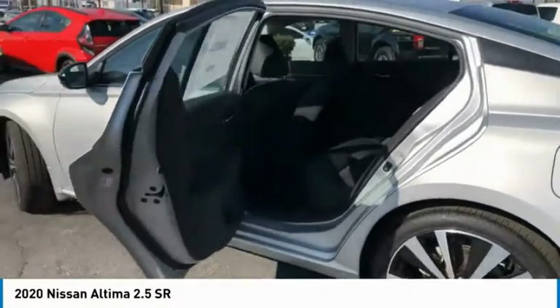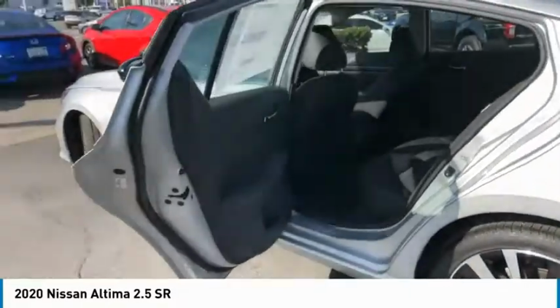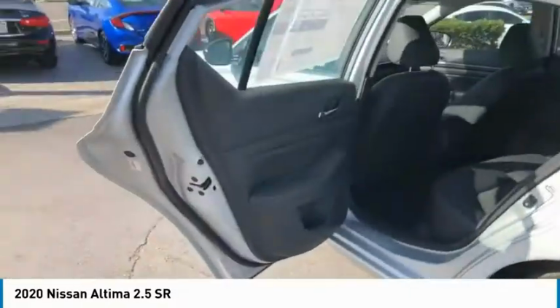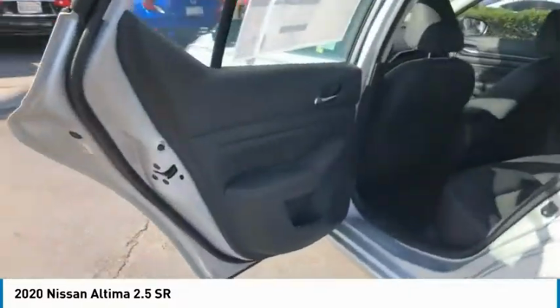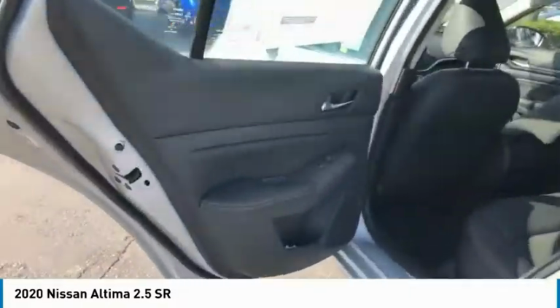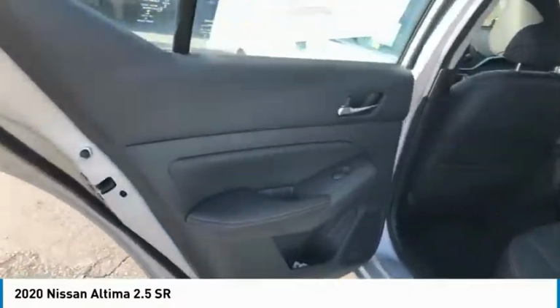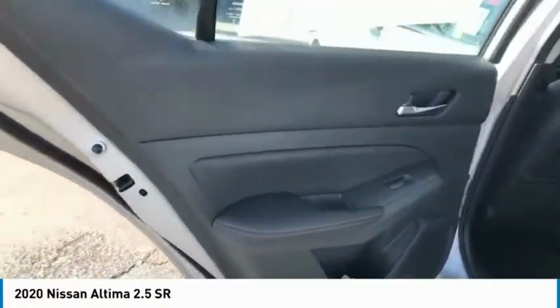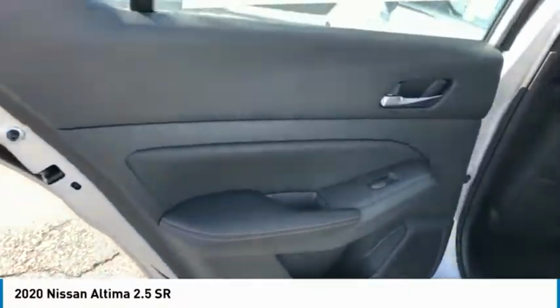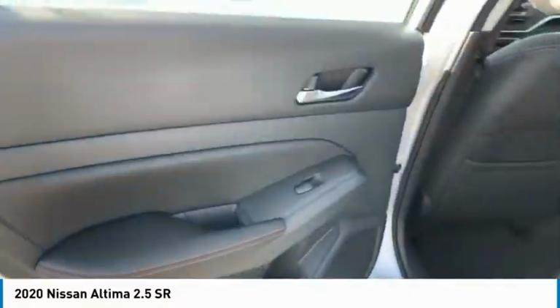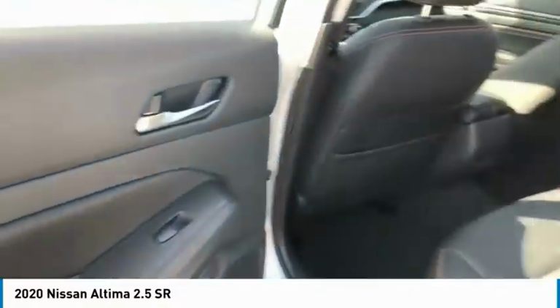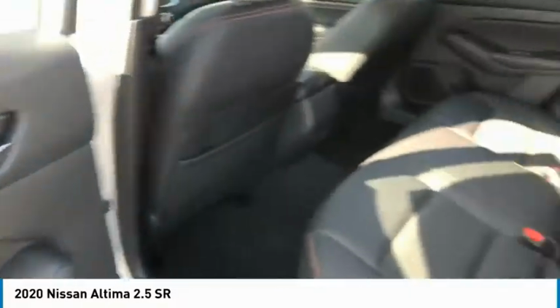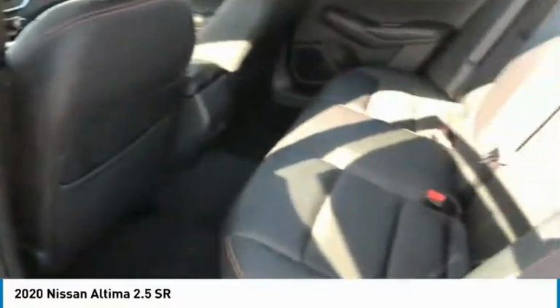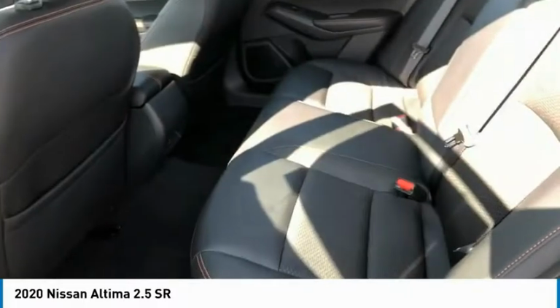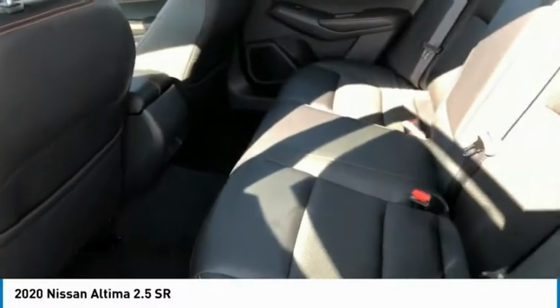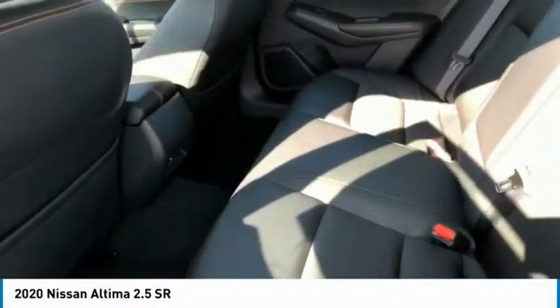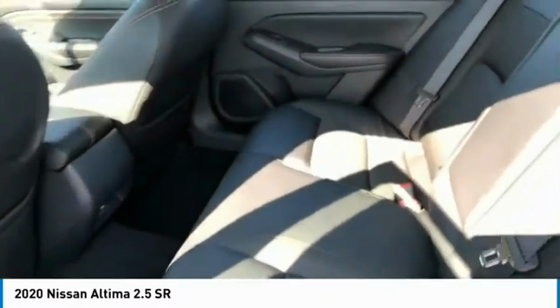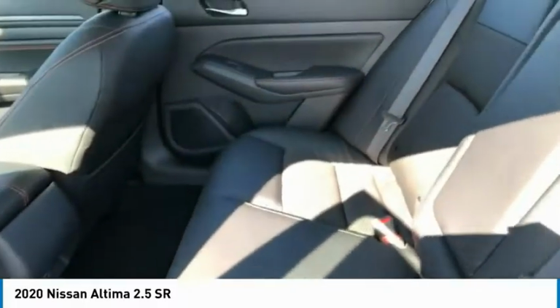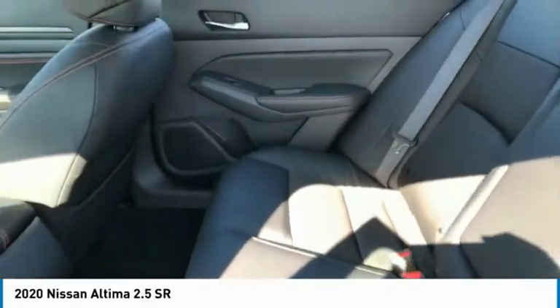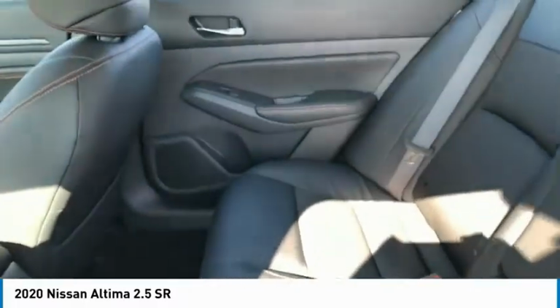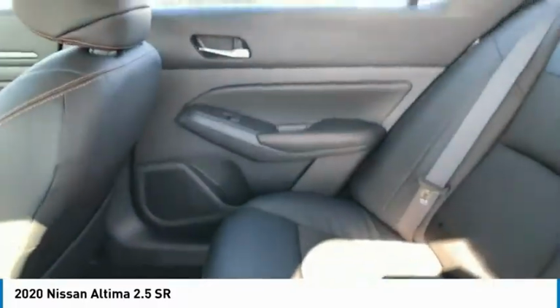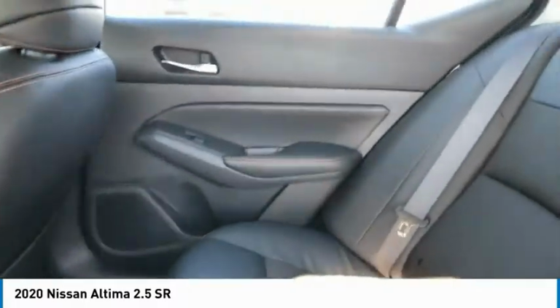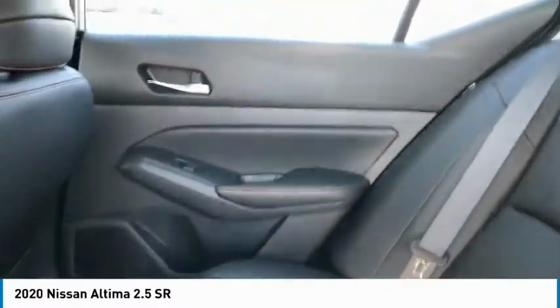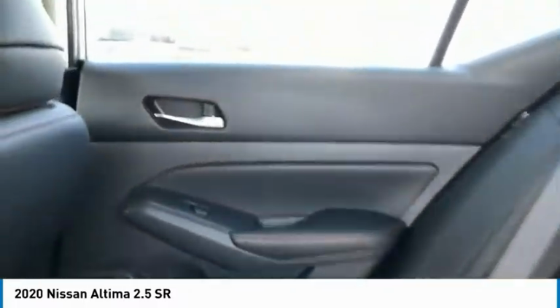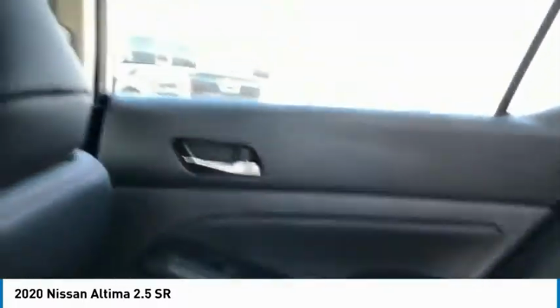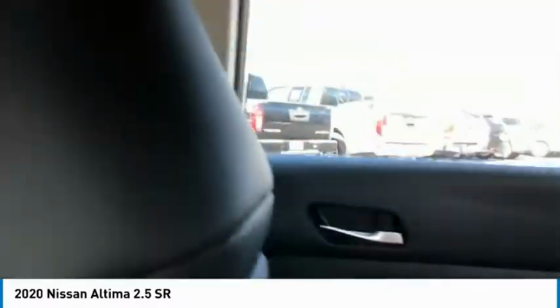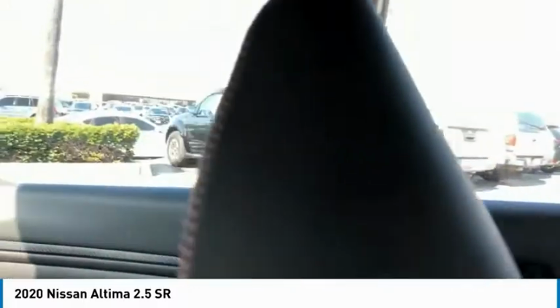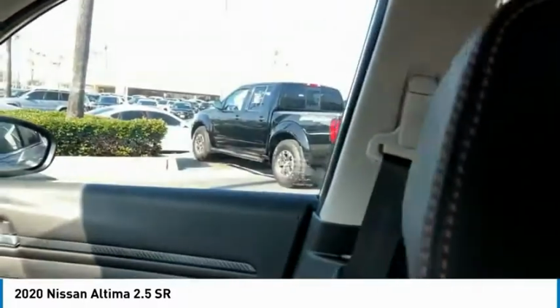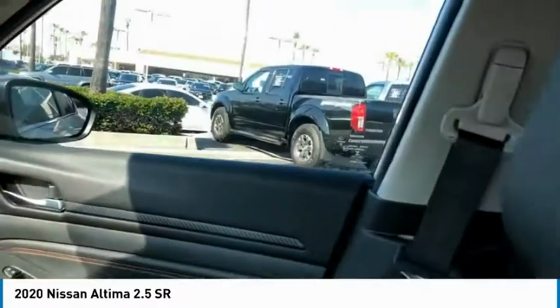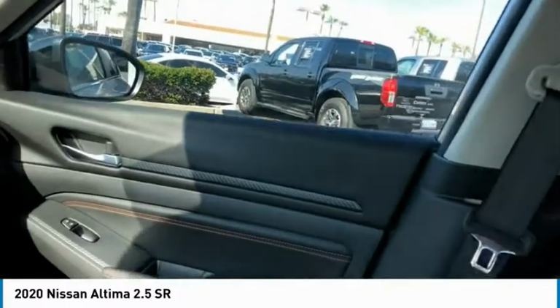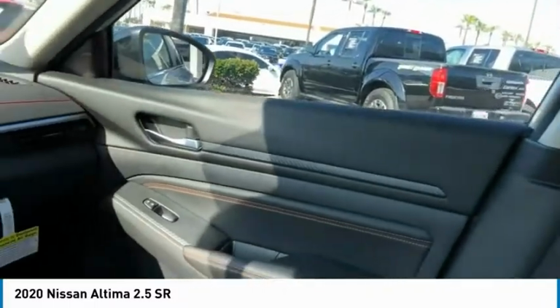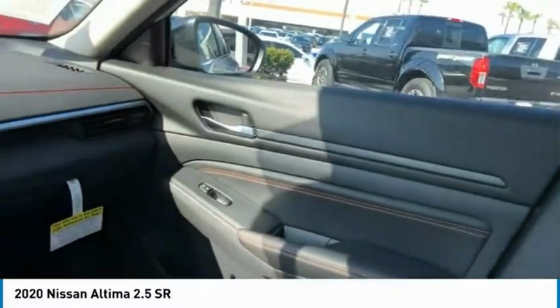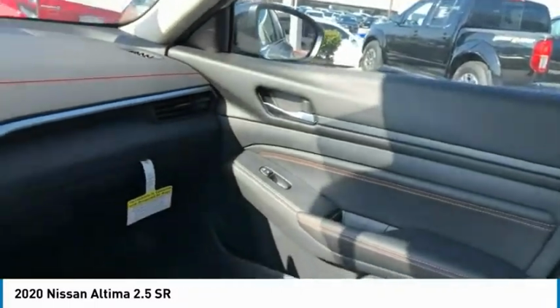Combine that with a powerful engine and standard airbags and over 5,000 quality and performance tests, and you'll see the Nissan Altima is made to drive and built to last.